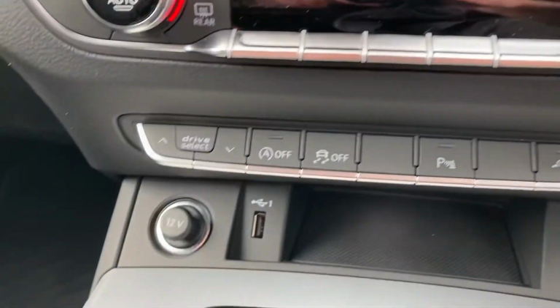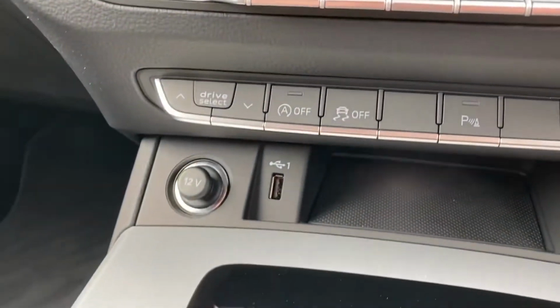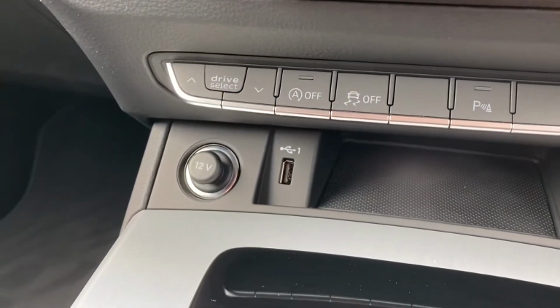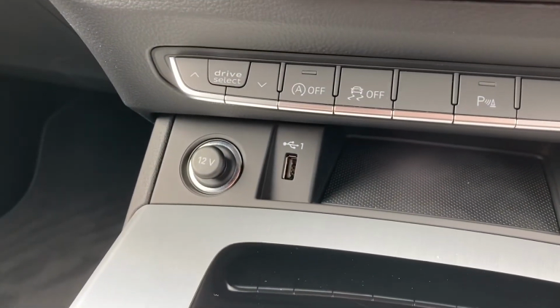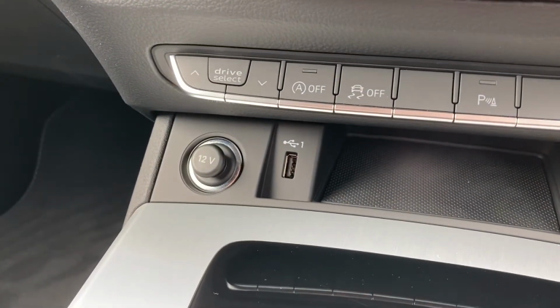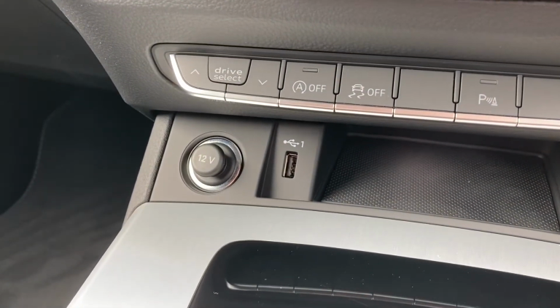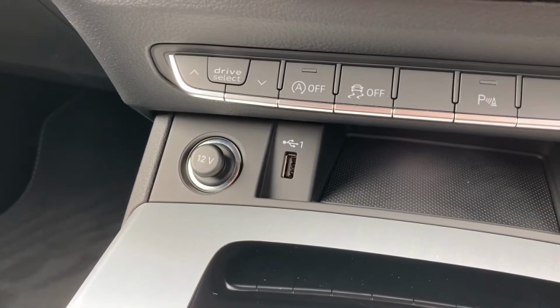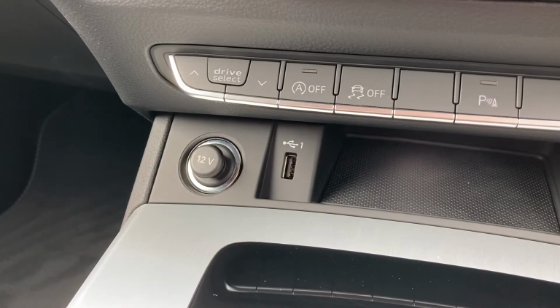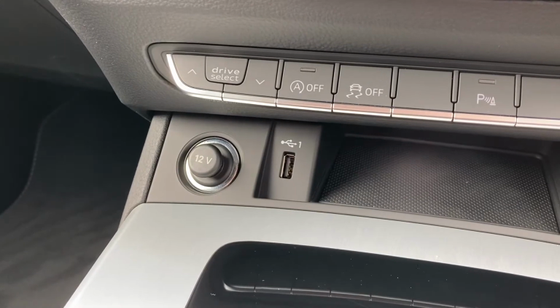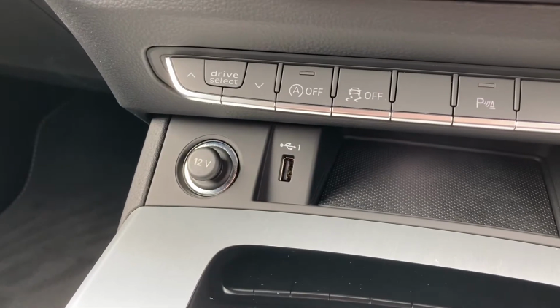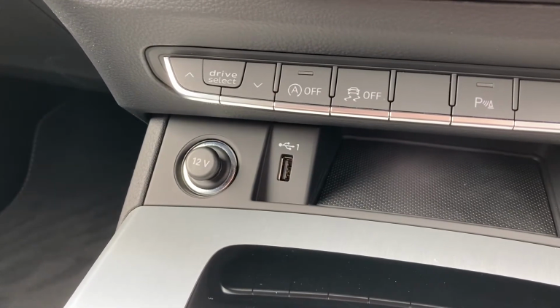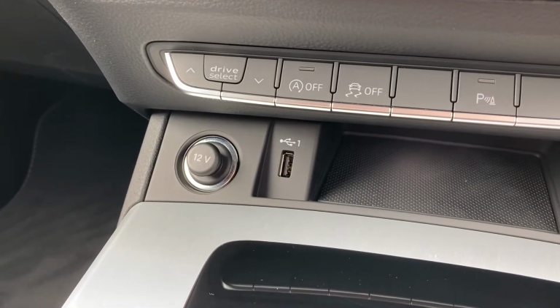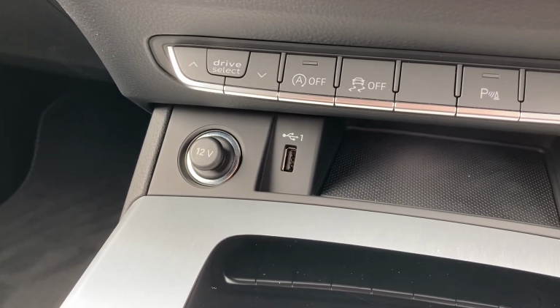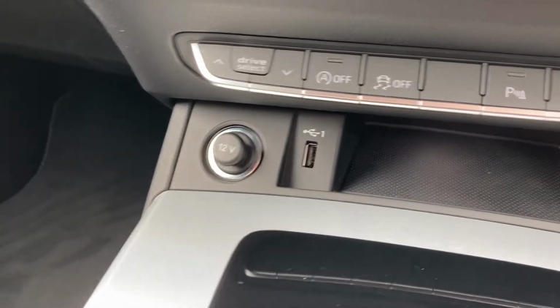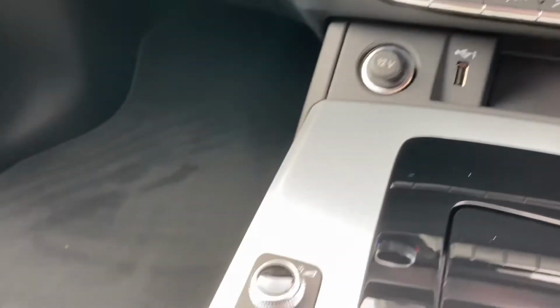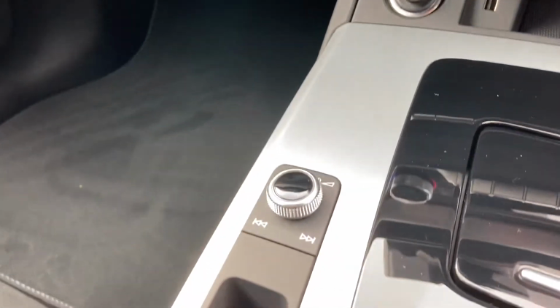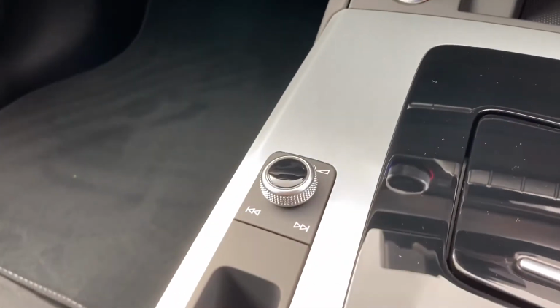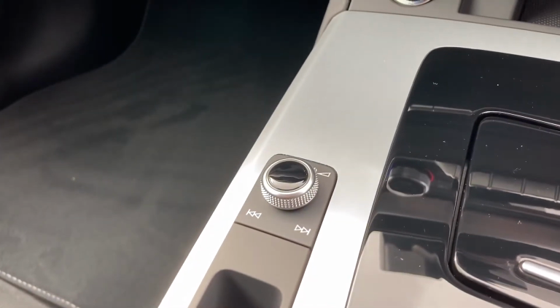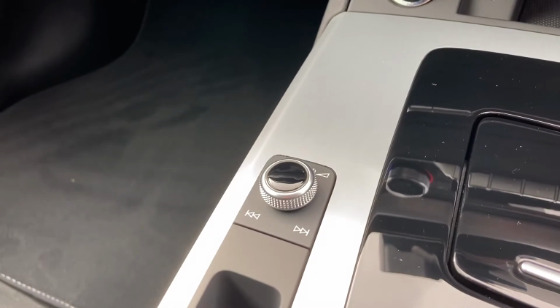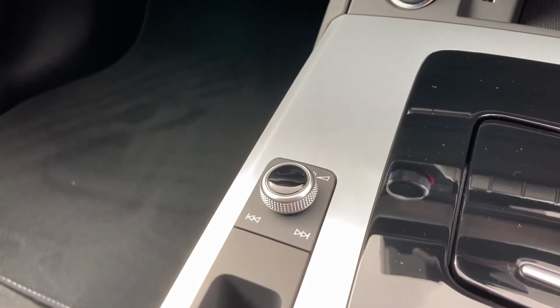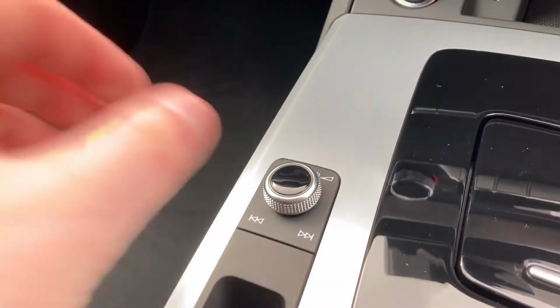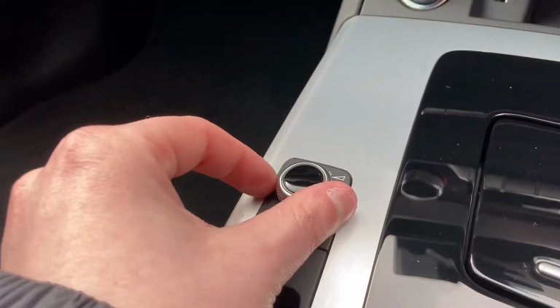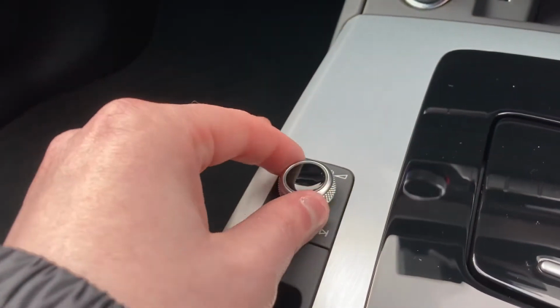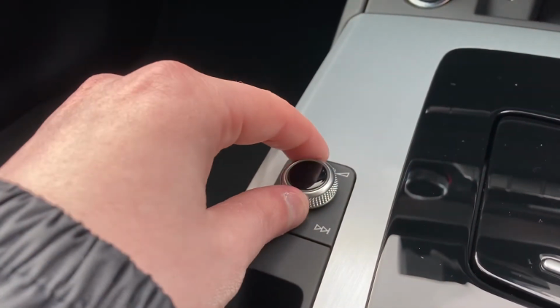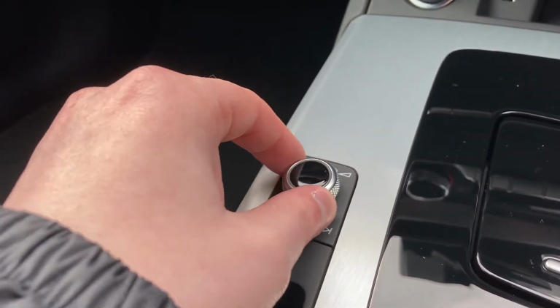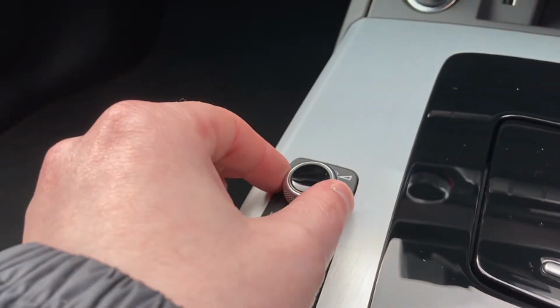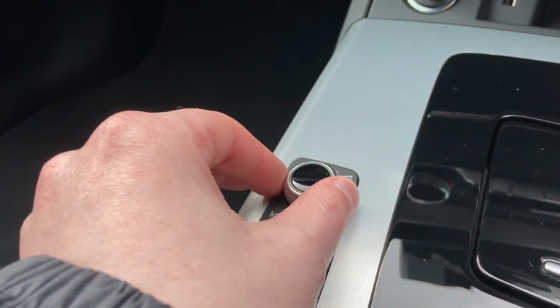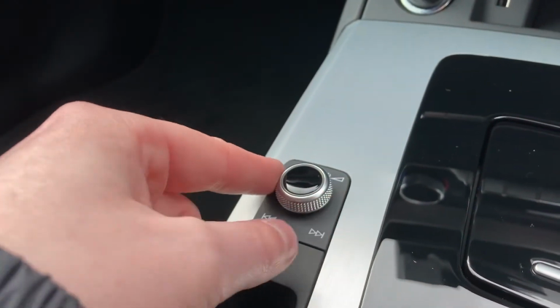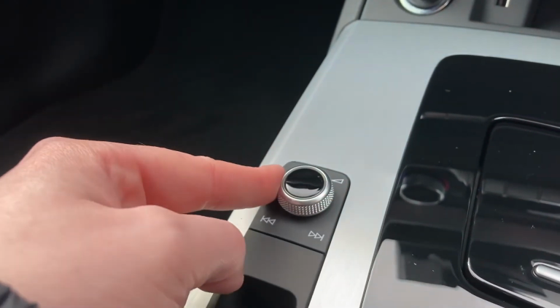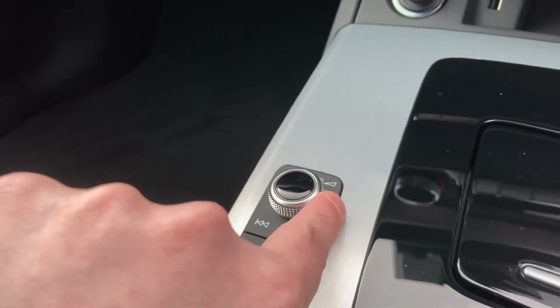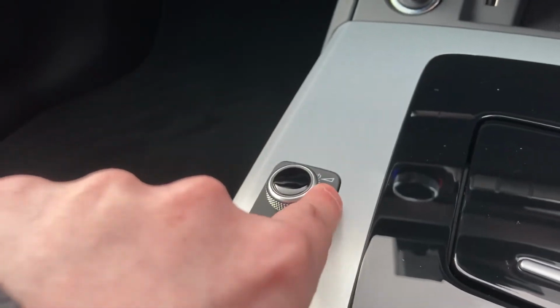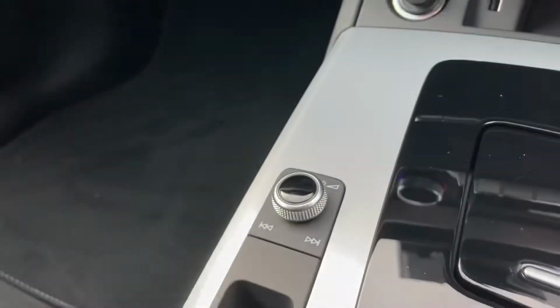On the way down still we have a 12V power socket and USB-A port for connecting your media devices. This car also features the audio control dial for easily changing the volume and track without taking your eyes off the road.